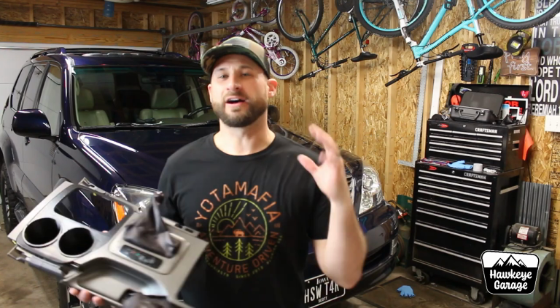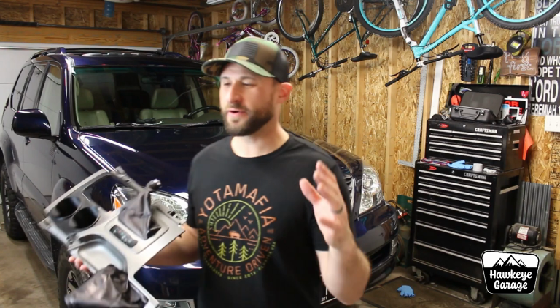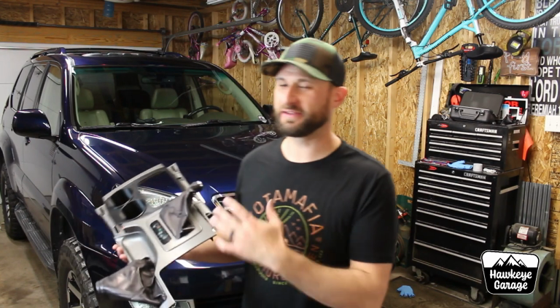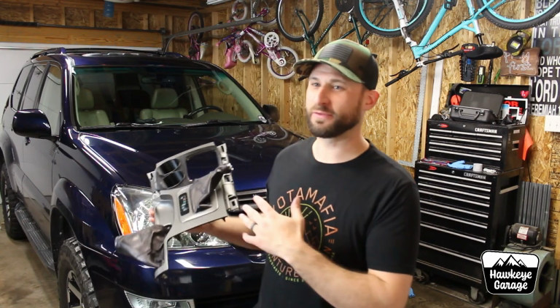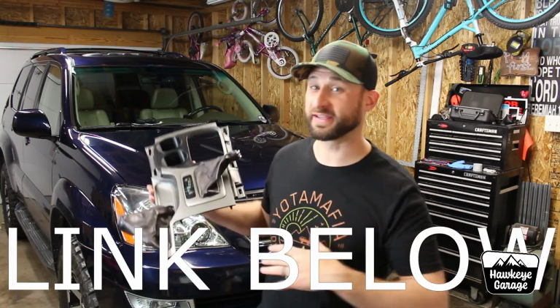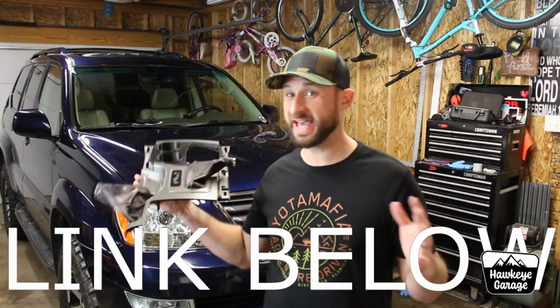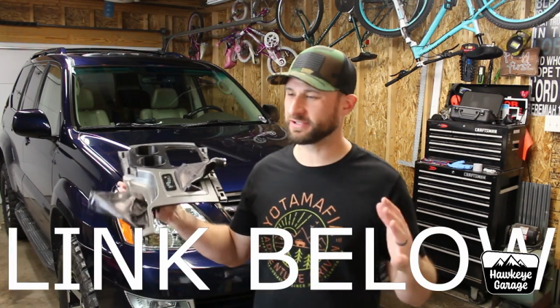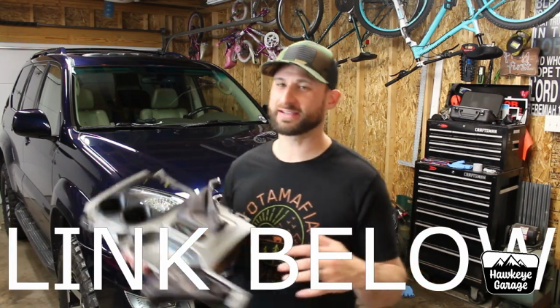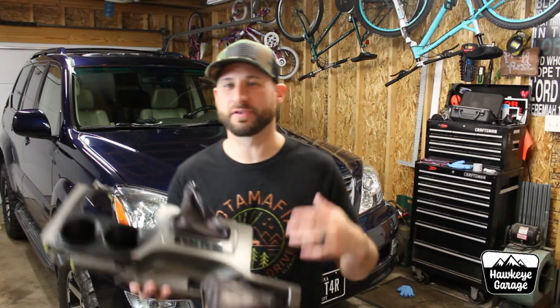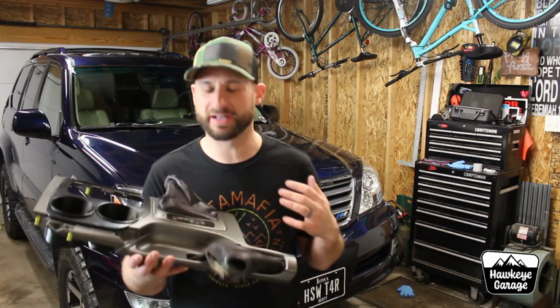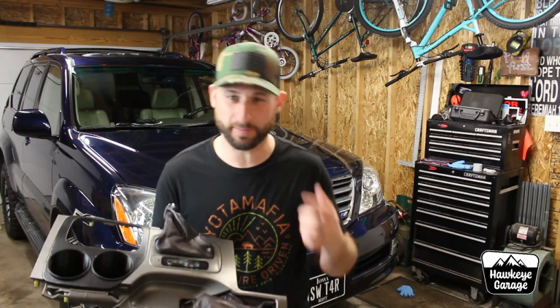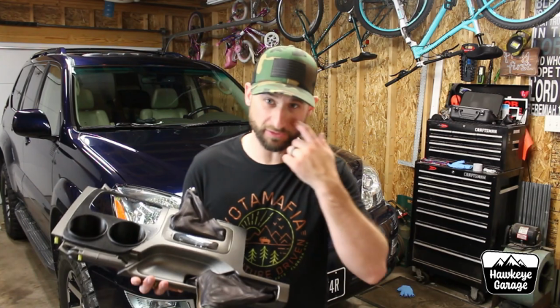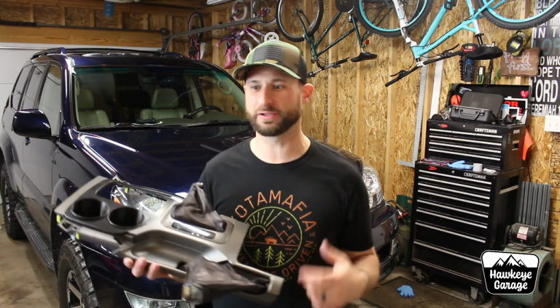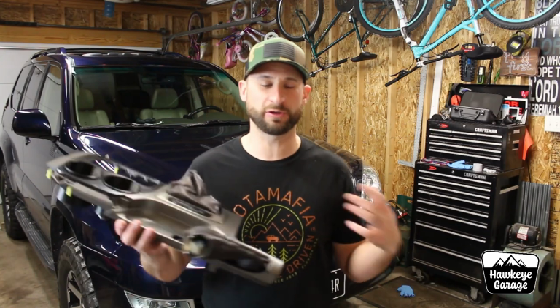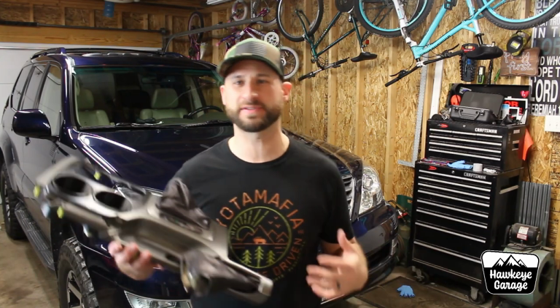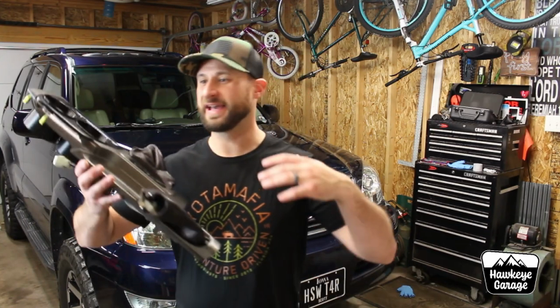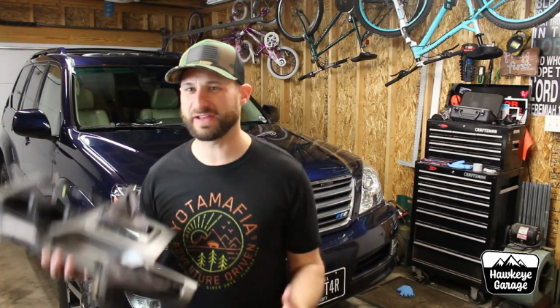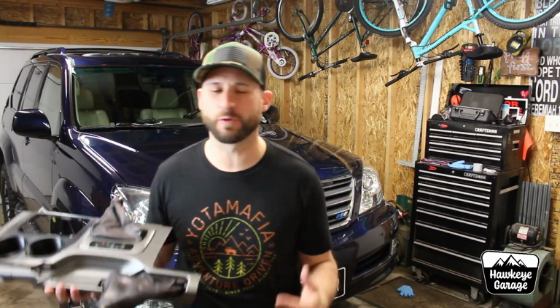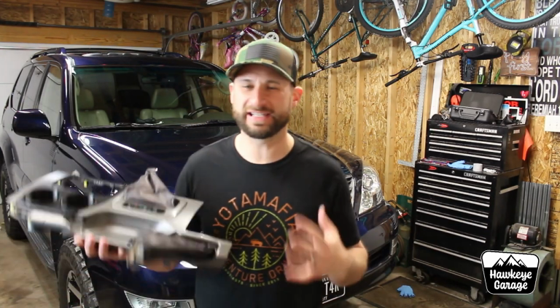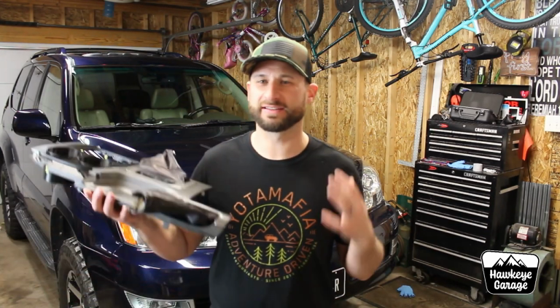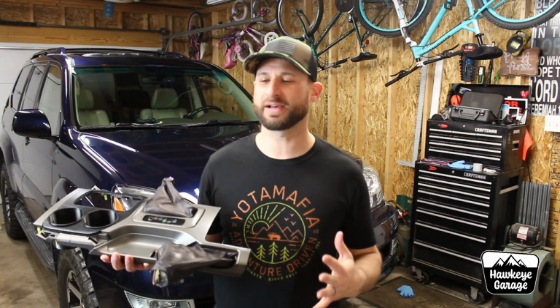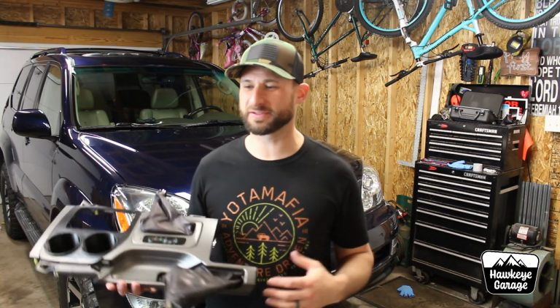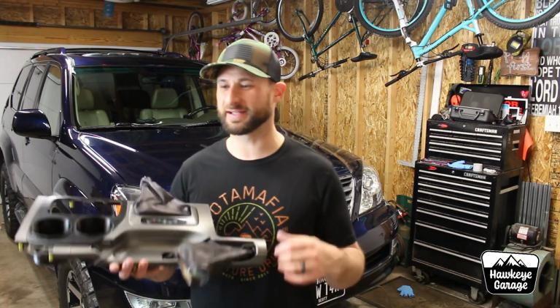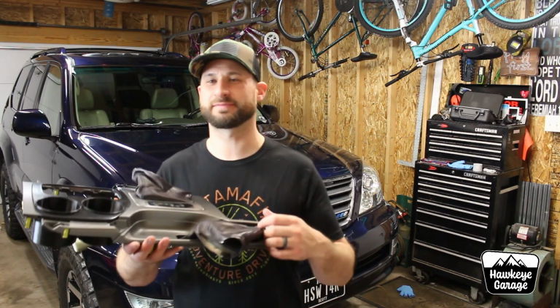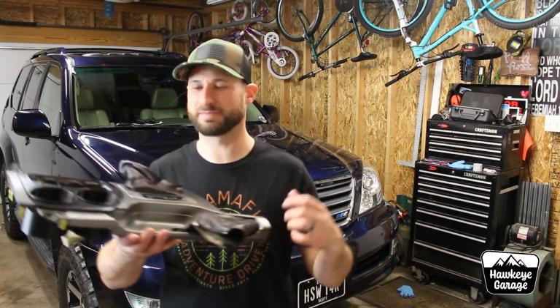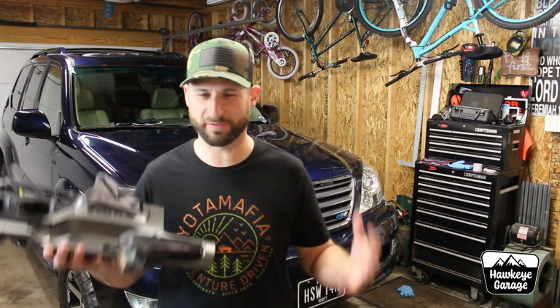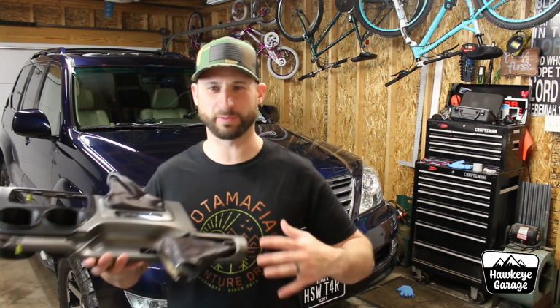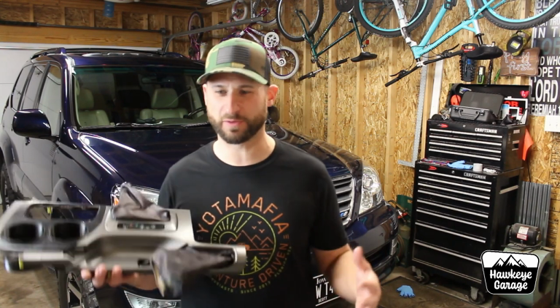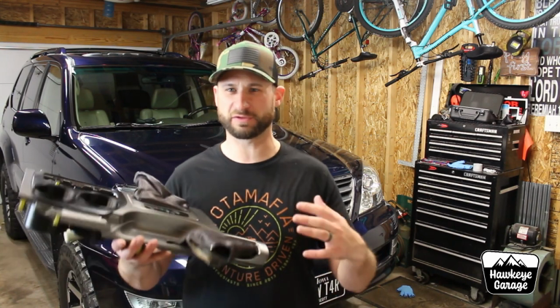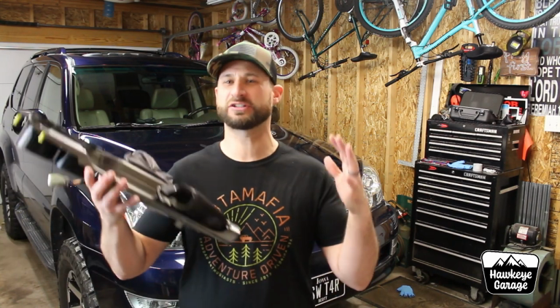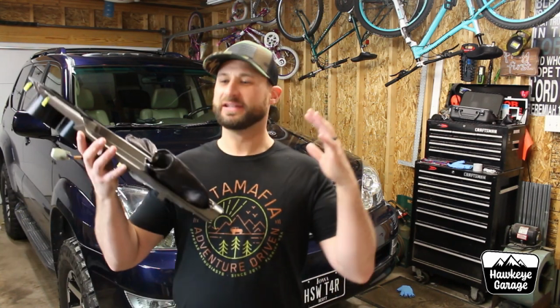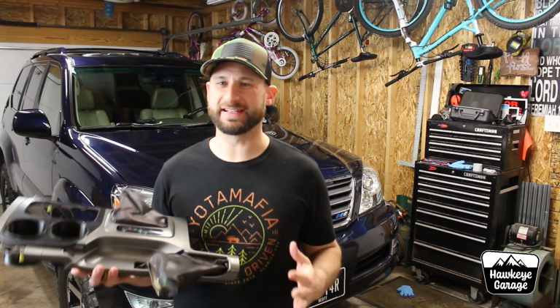I know in my video about the things that I hate about my GX, there's not enough cup holders. When you're doing road trips and you have a family of four, you need lots of cup holders because they work for cups, they work for storage, they work for trash — you just need them.